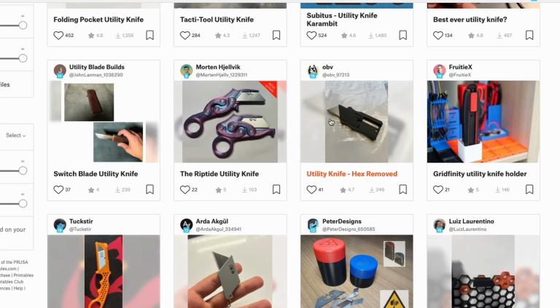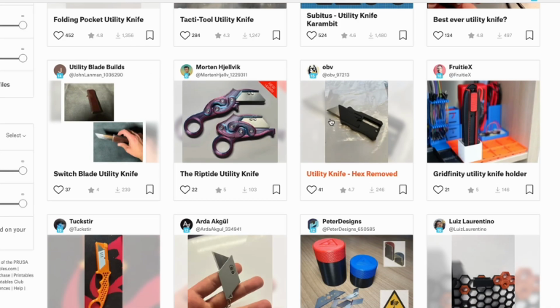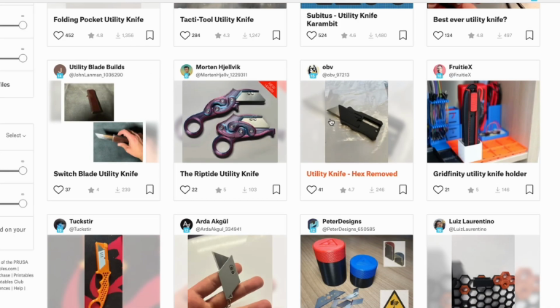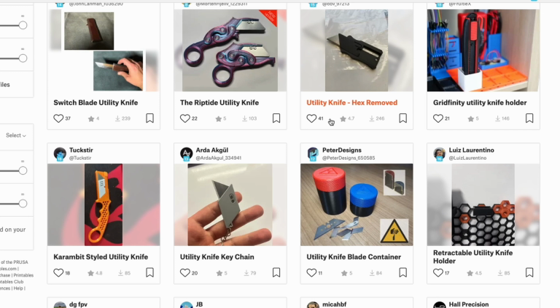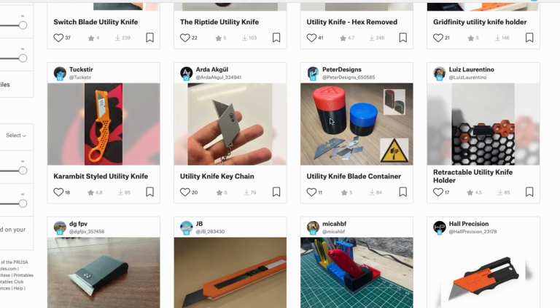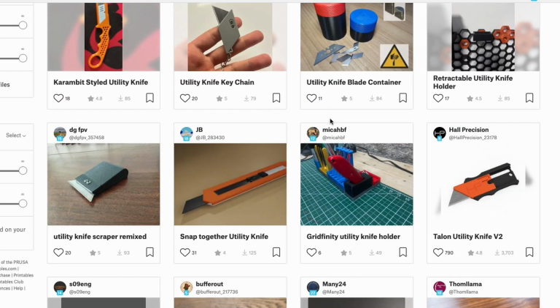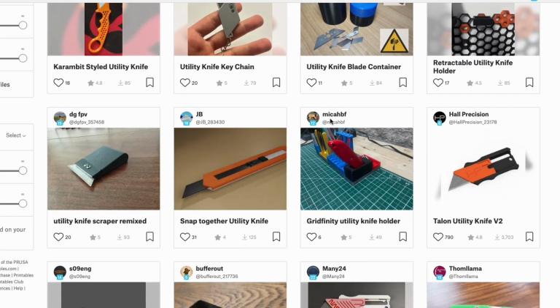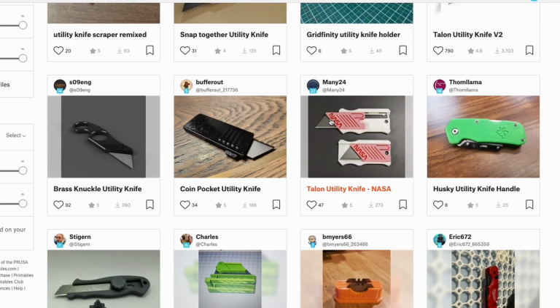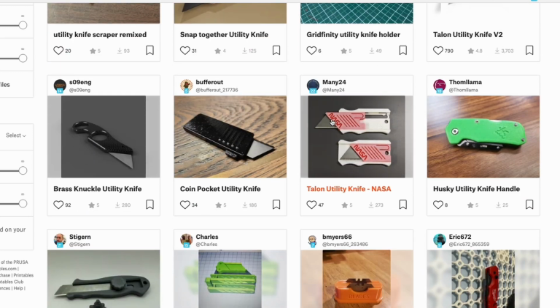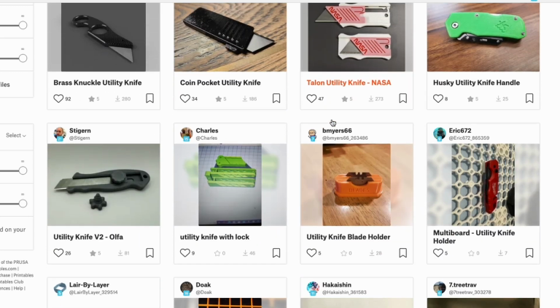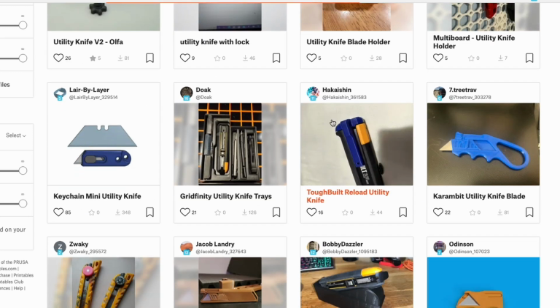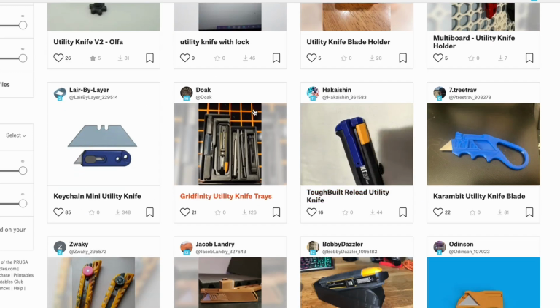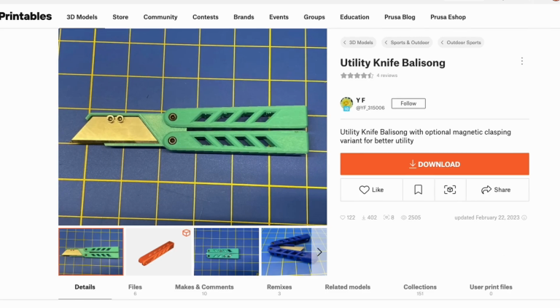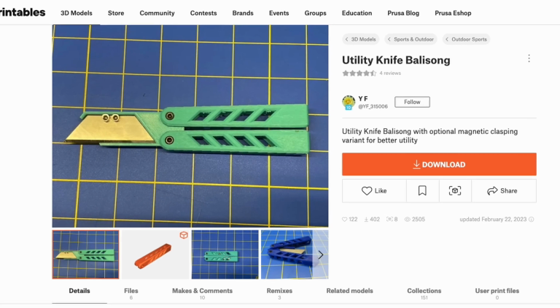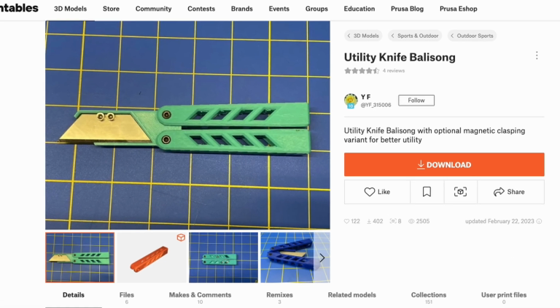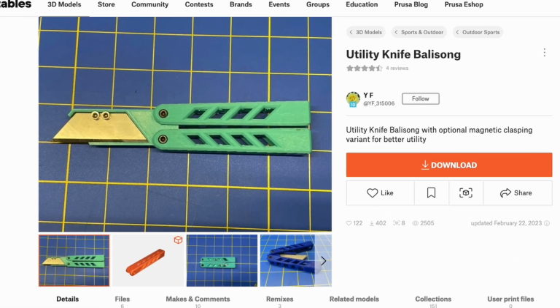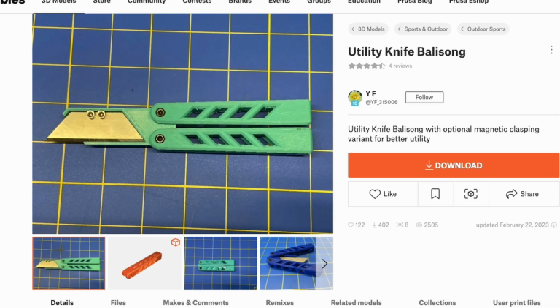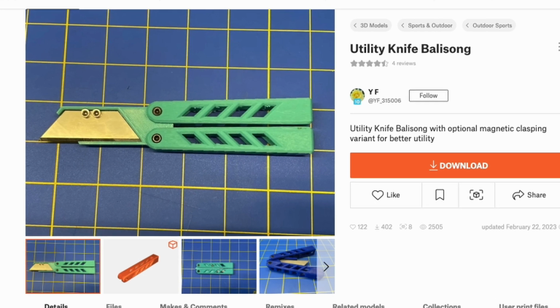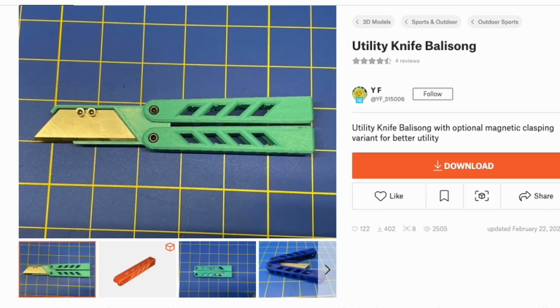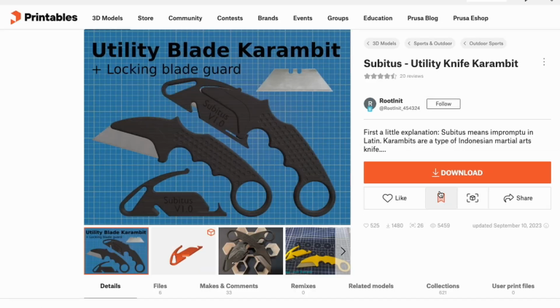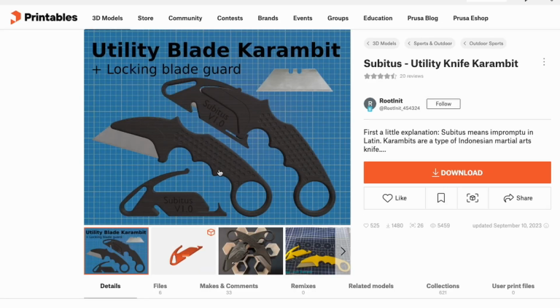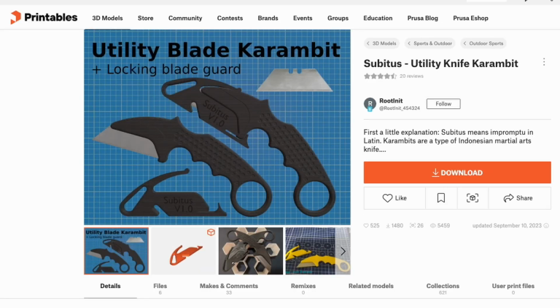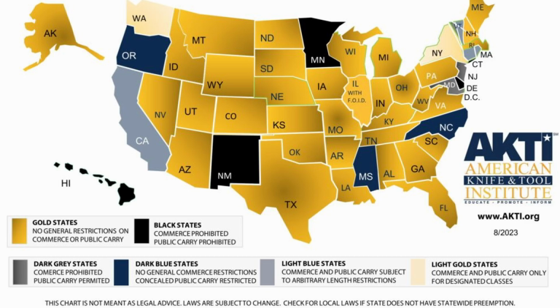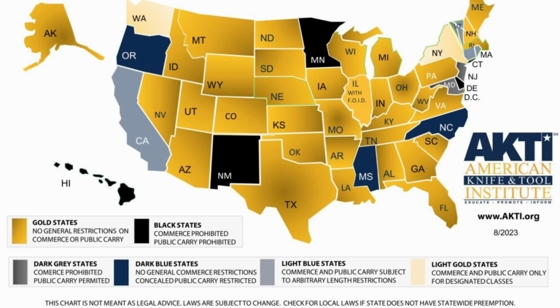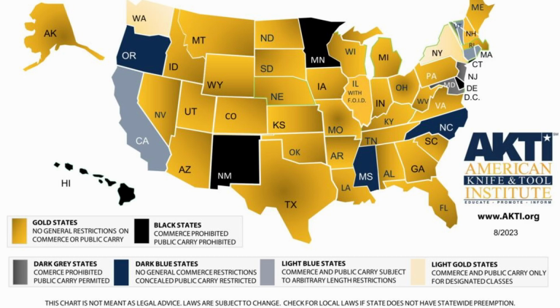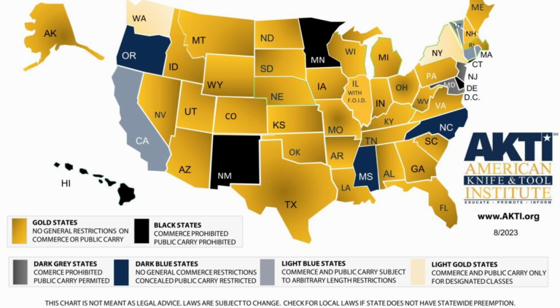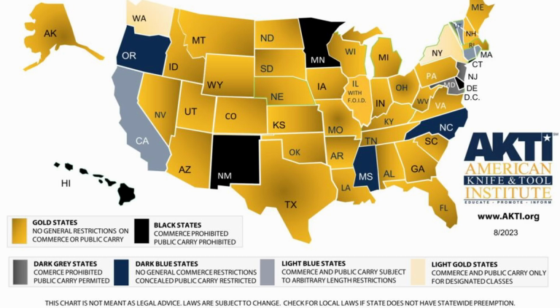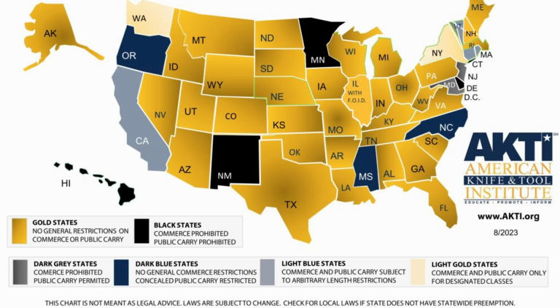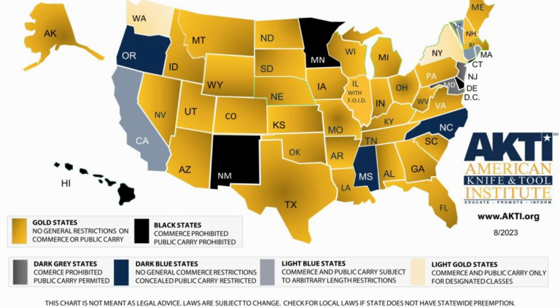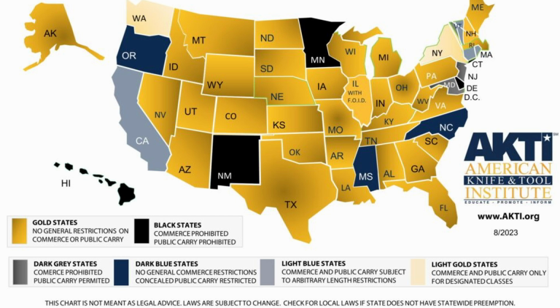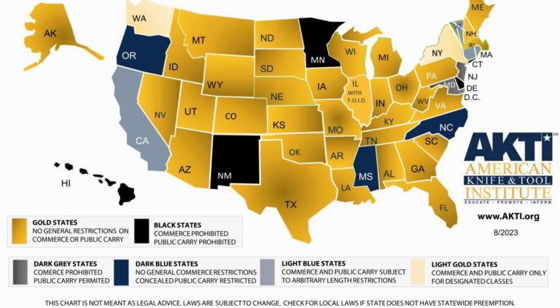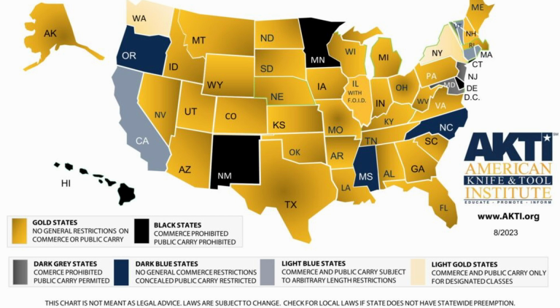There are some types of knives that you shouldn't print, for sure. Depending where you are, specific types like flick blades, butterfly knives, karambits — even in some states of the US there are restrictions. So it's important to check what the laws are where you live.